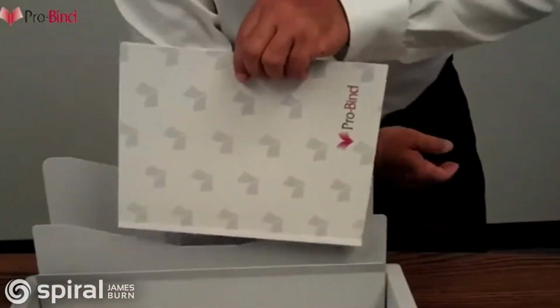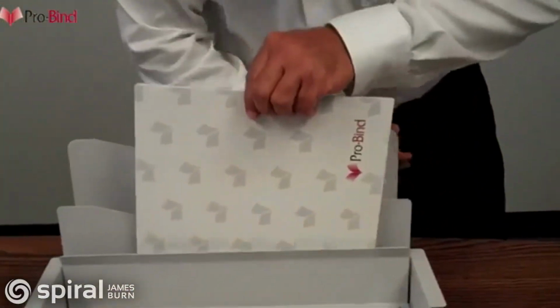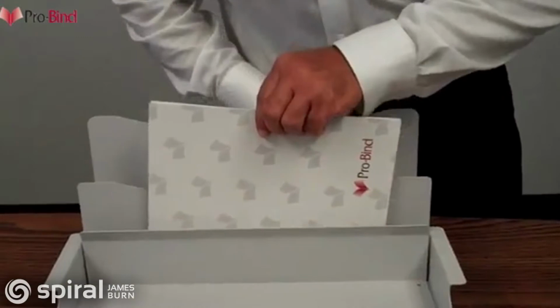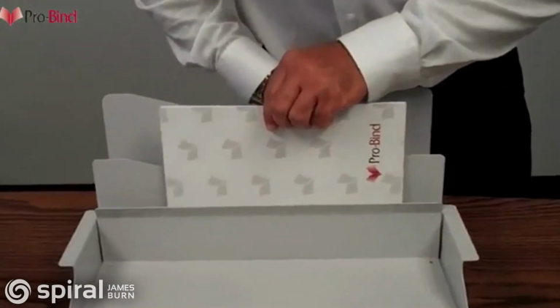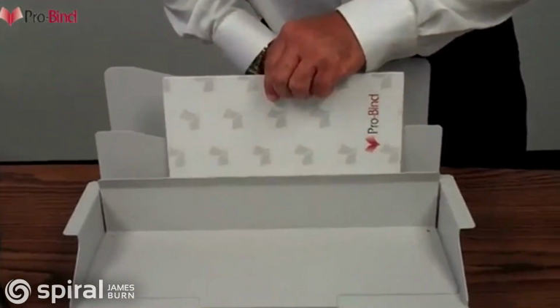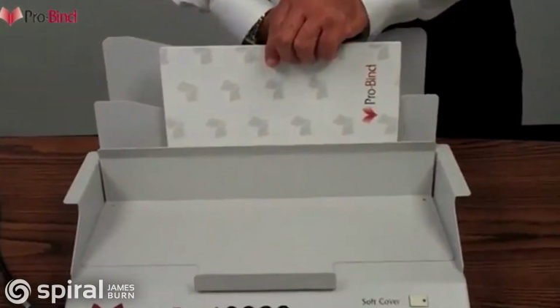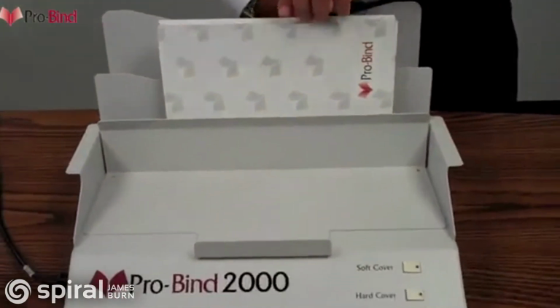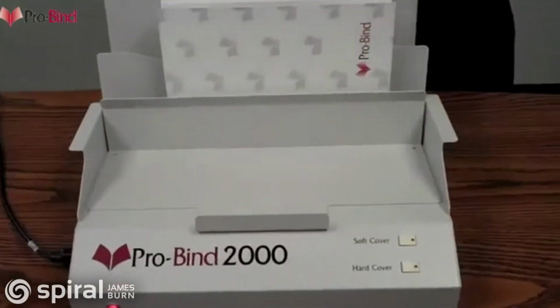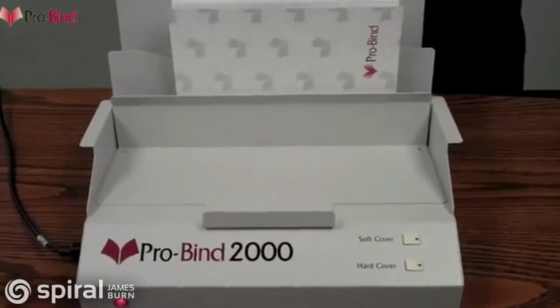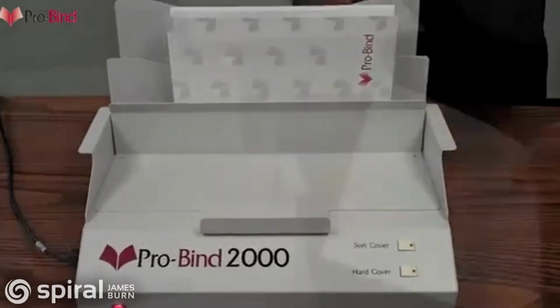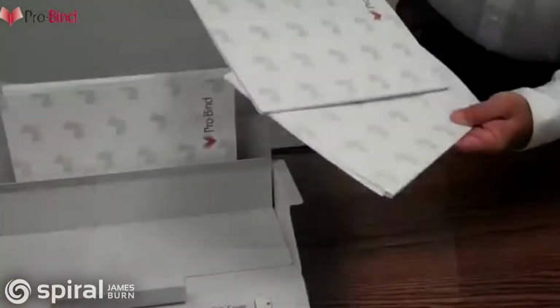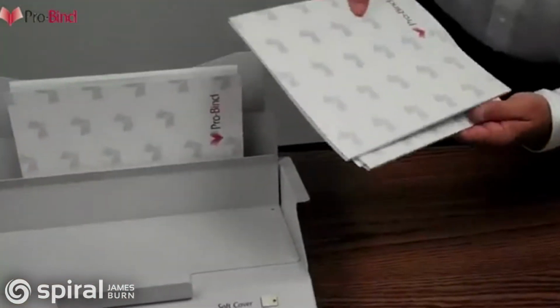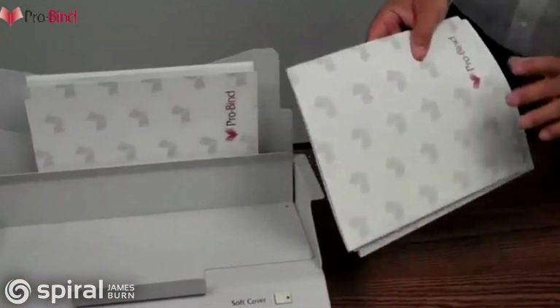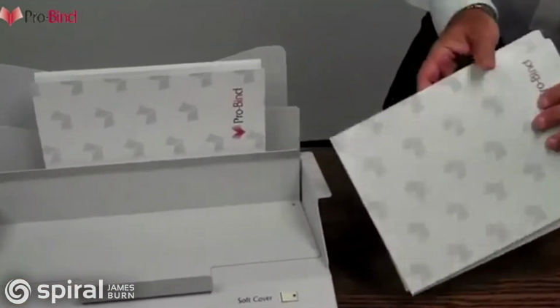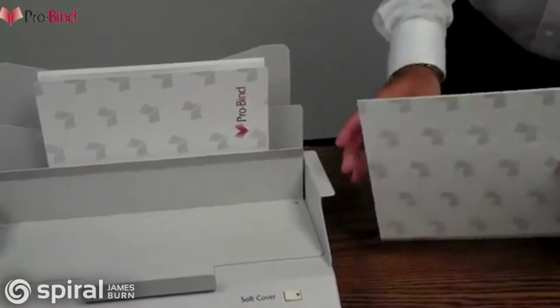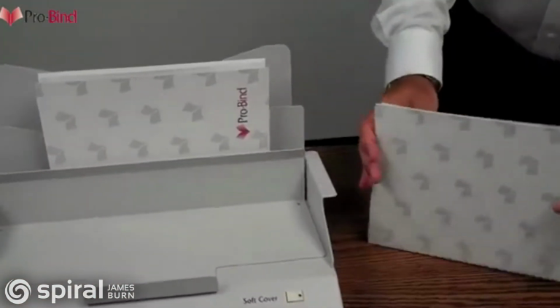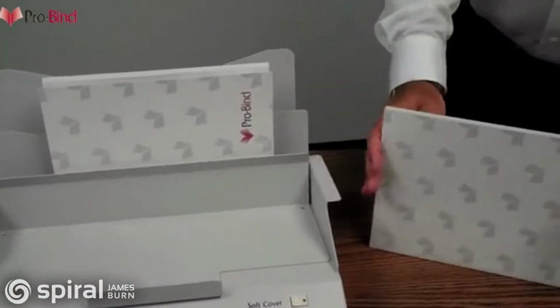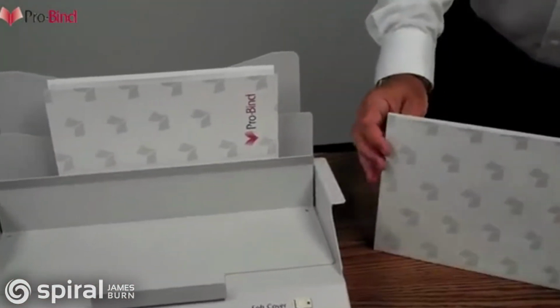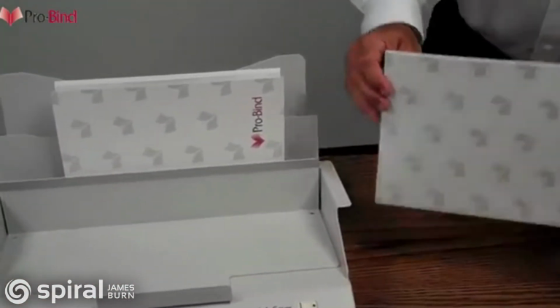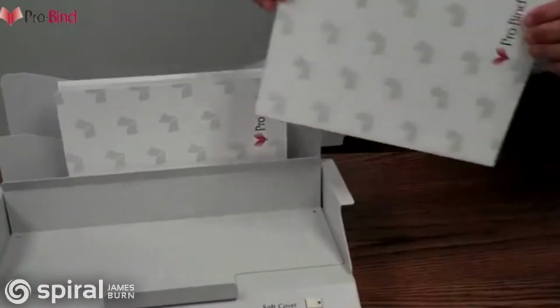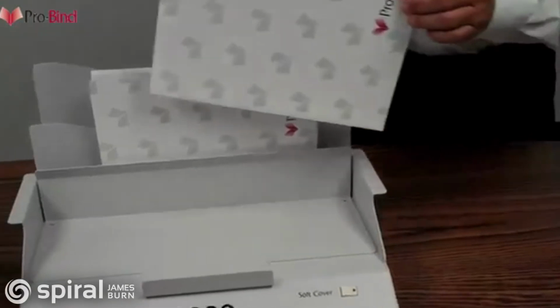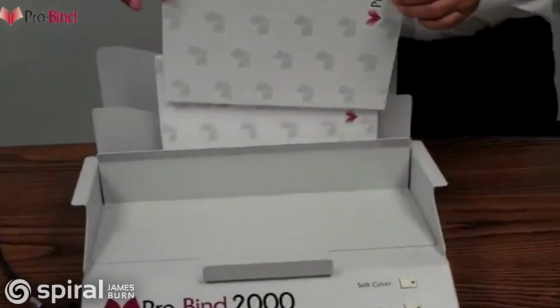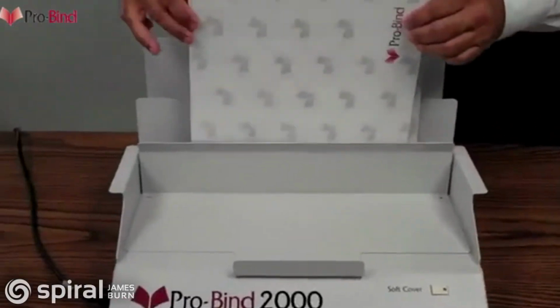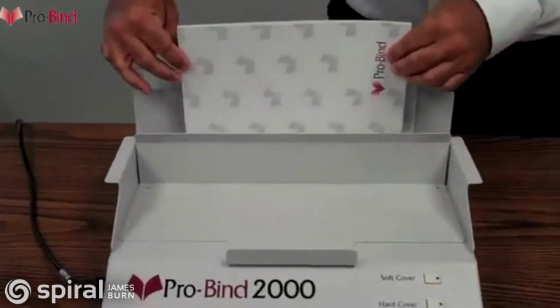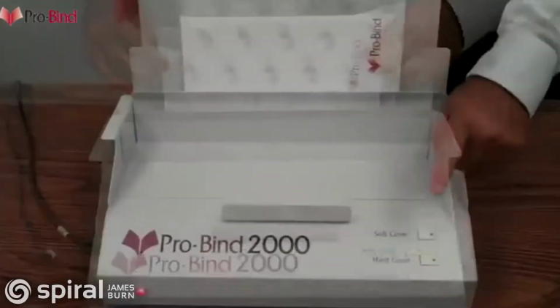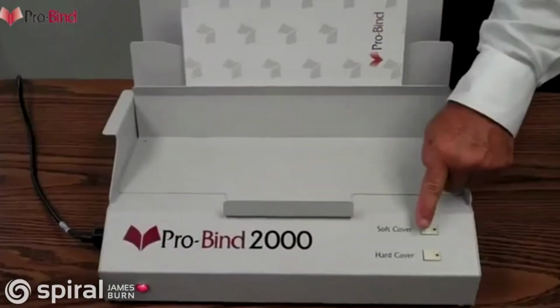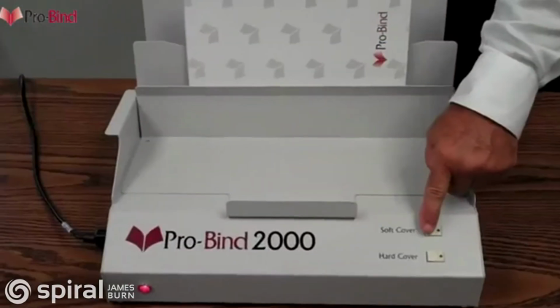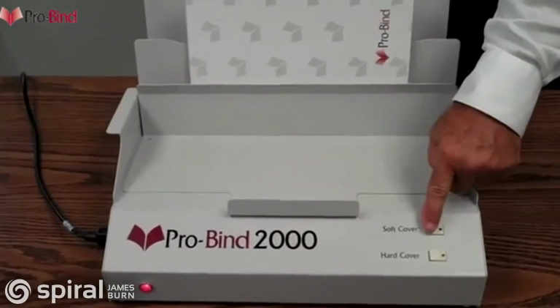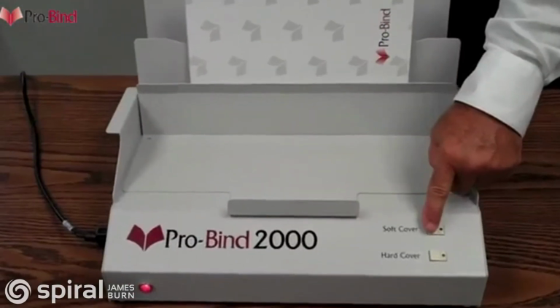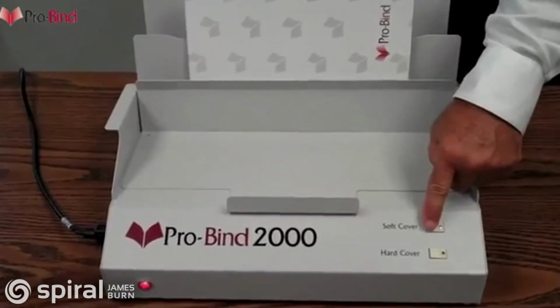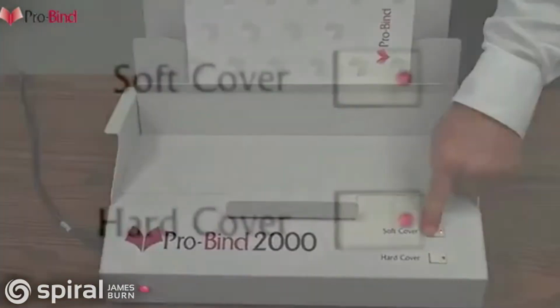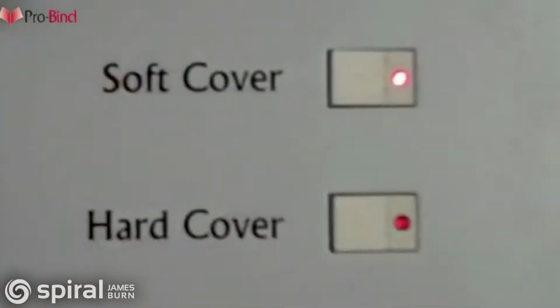Jog the papers into place and set them into the ProBind 2000. With this machine, multiple binds can be done at the same time, saving you time and money. When the books are in place, select soft cover.